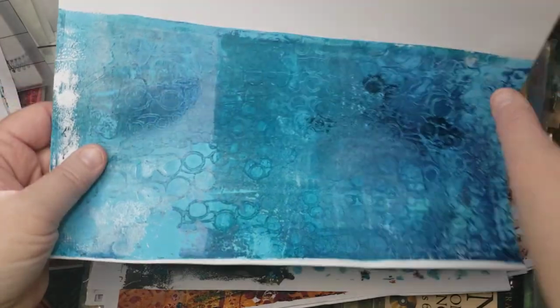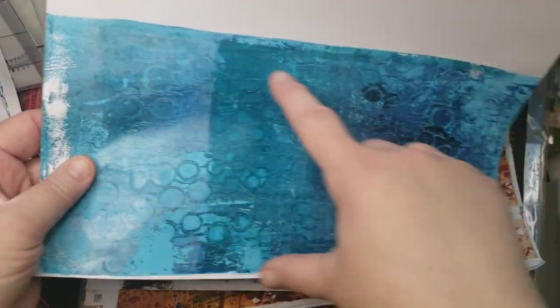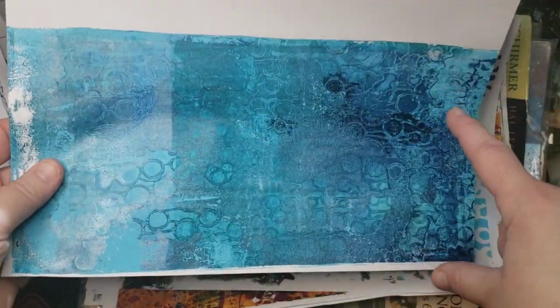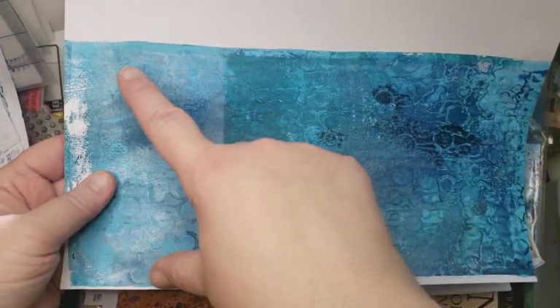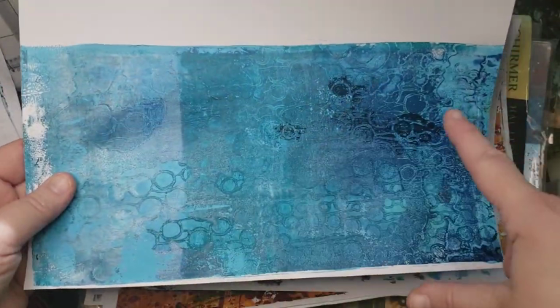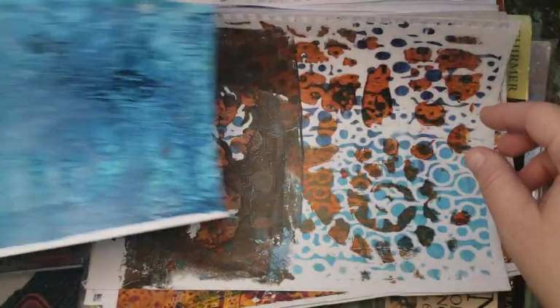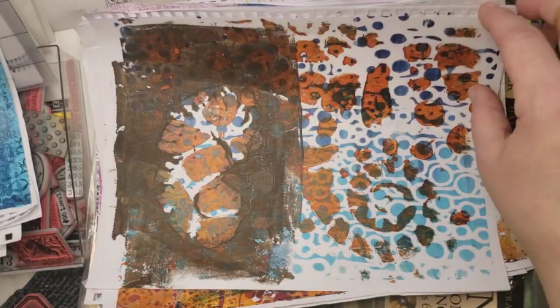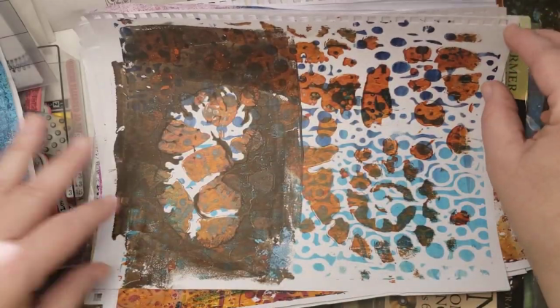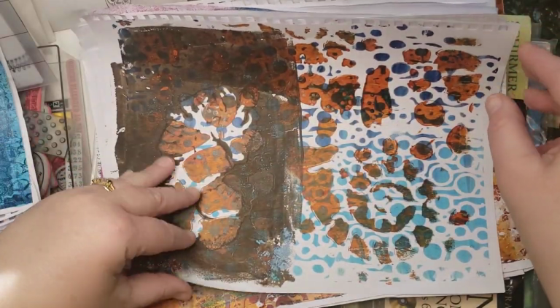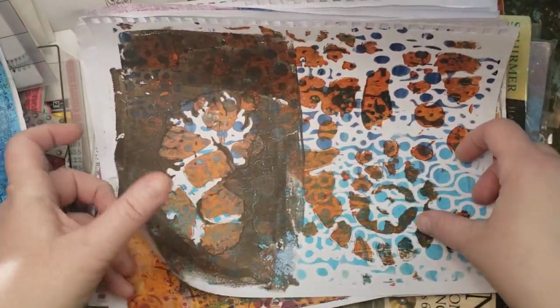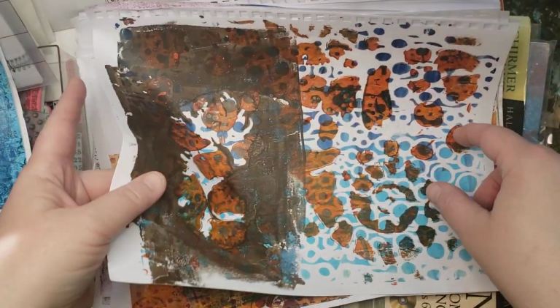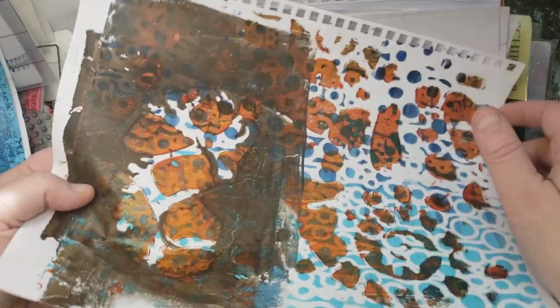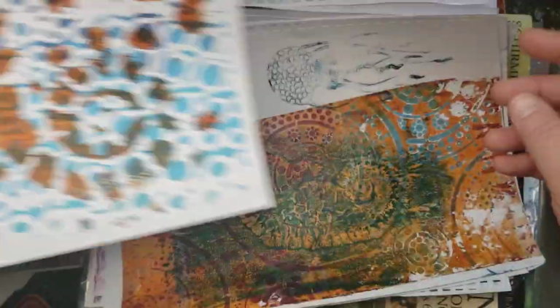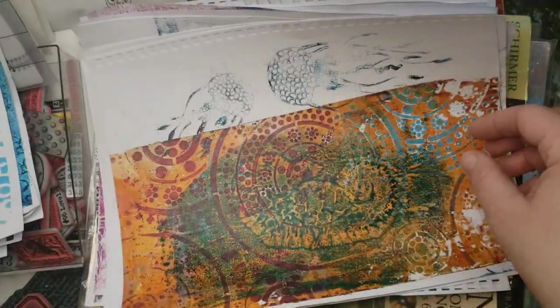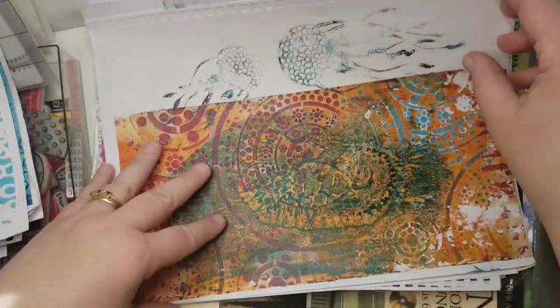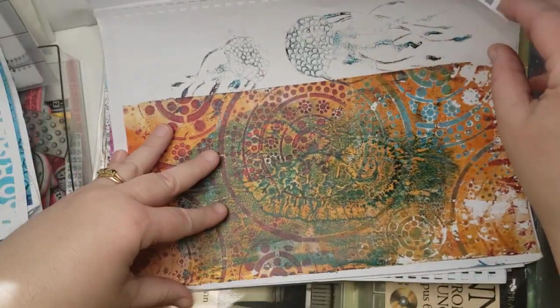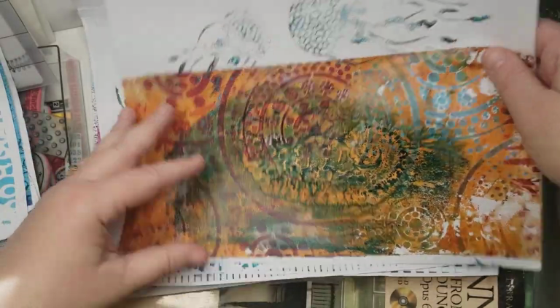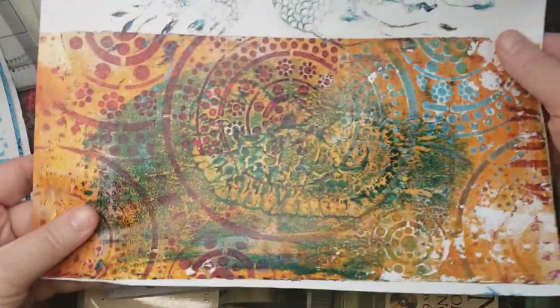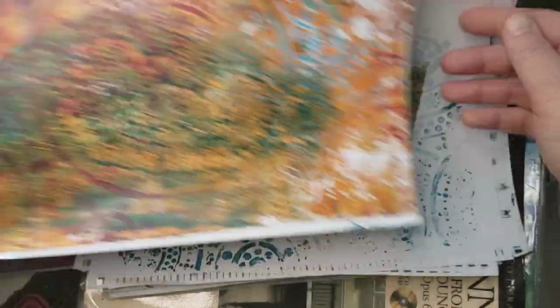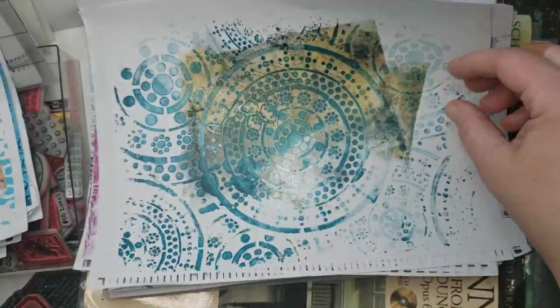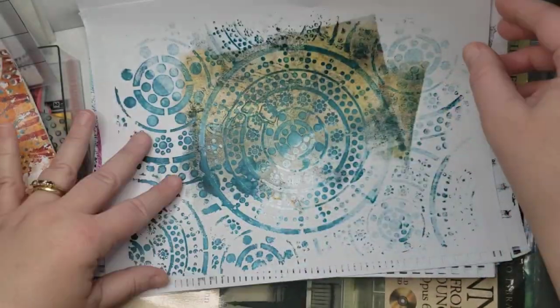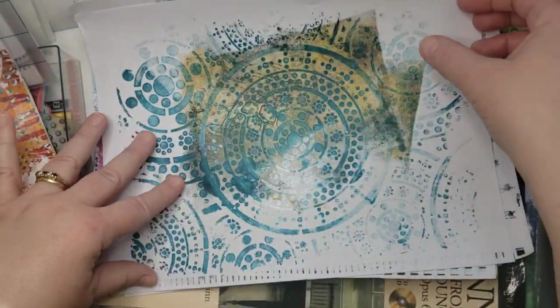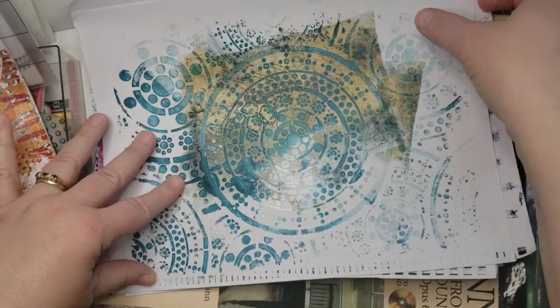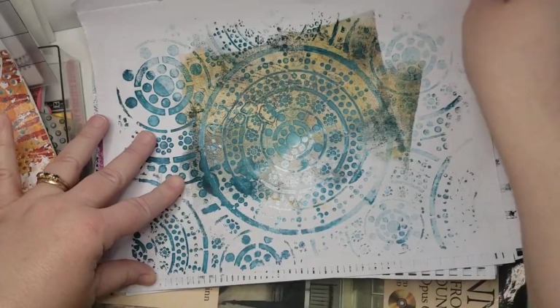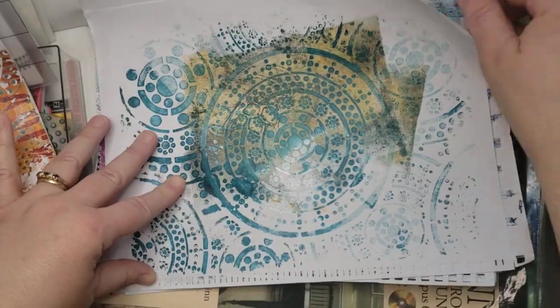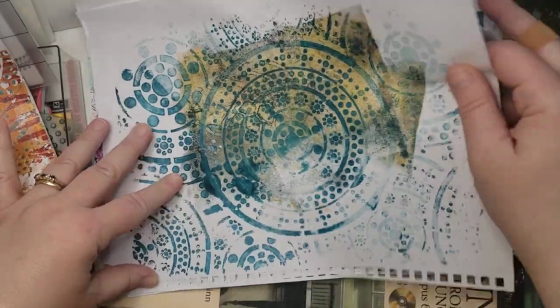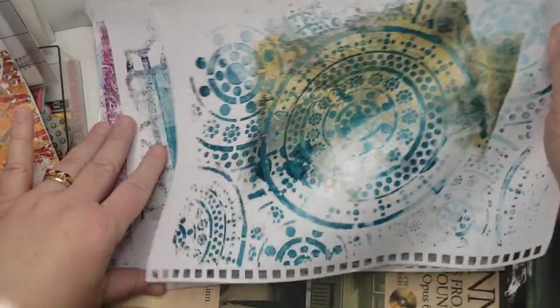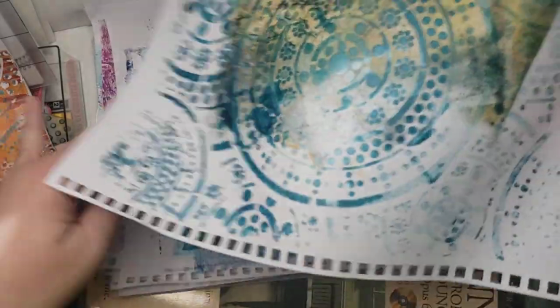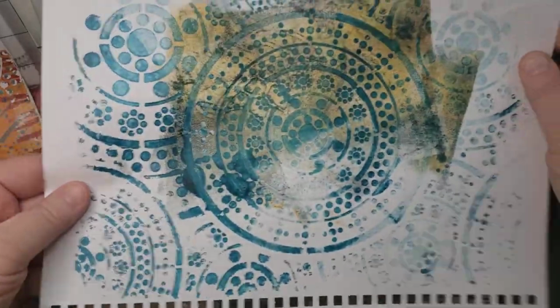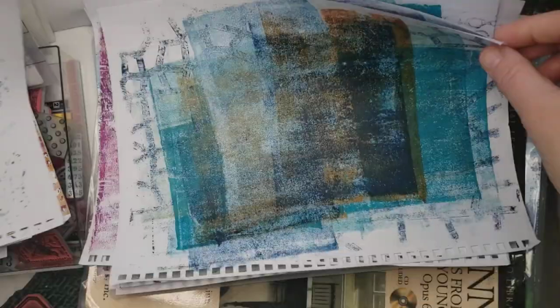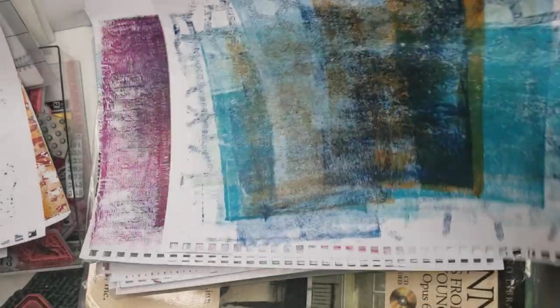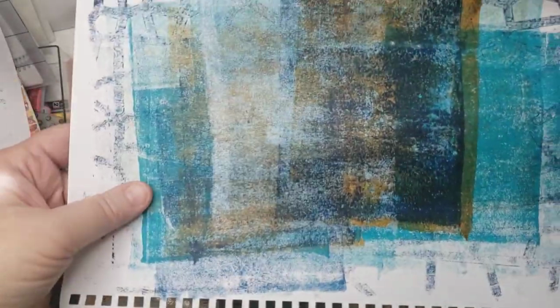I have a Ranger gel plate now that is long and thin like that, which is why I have these pieces like that.